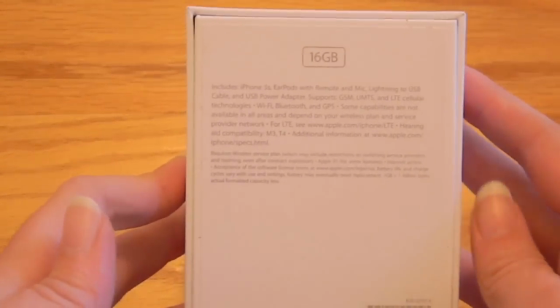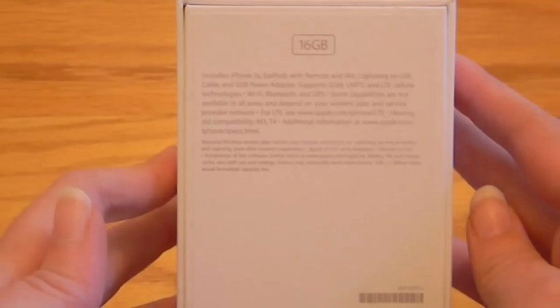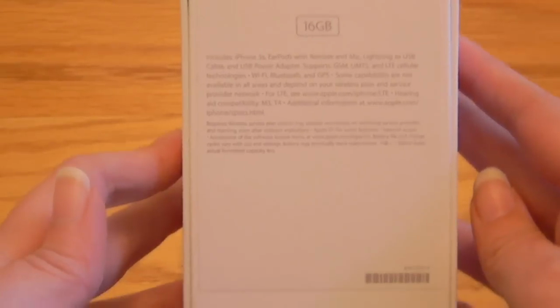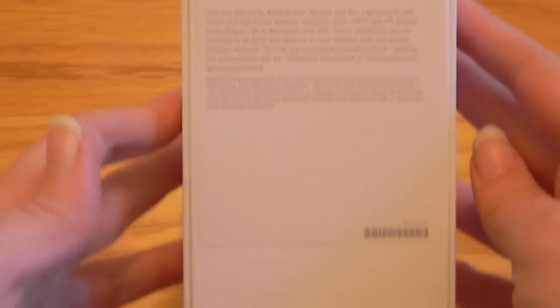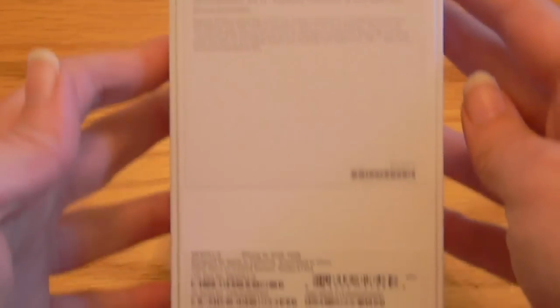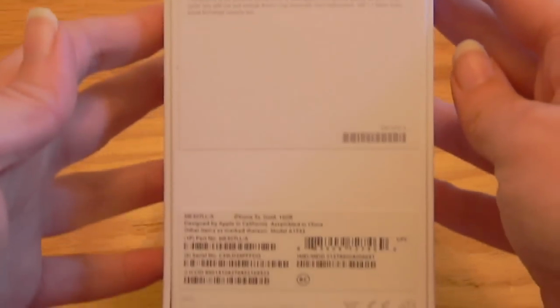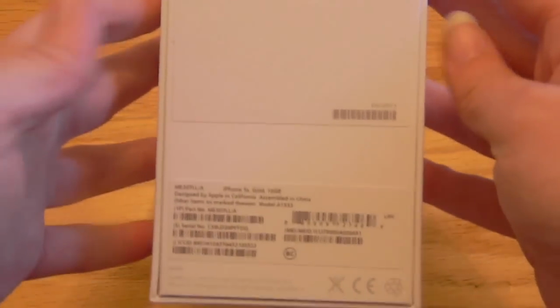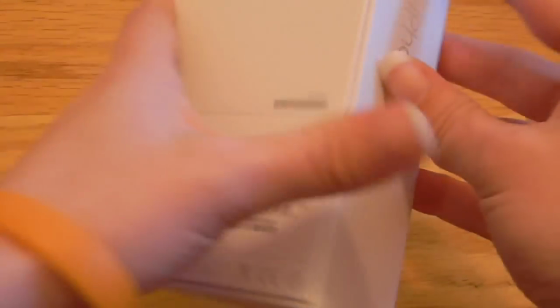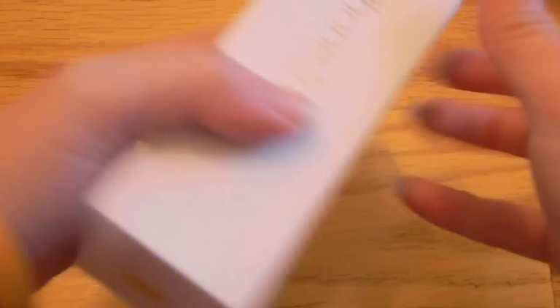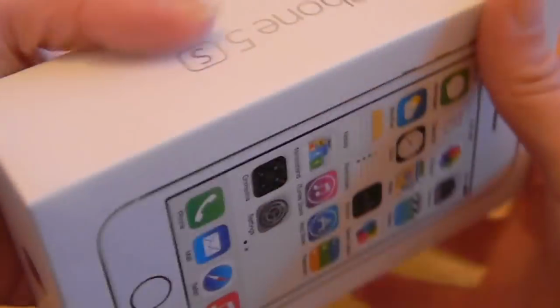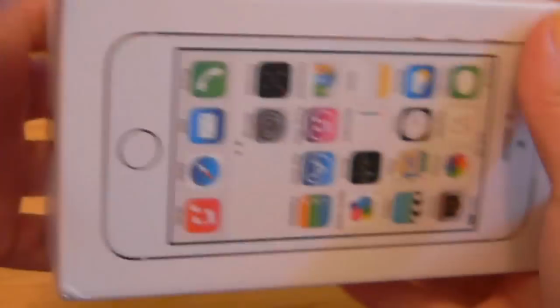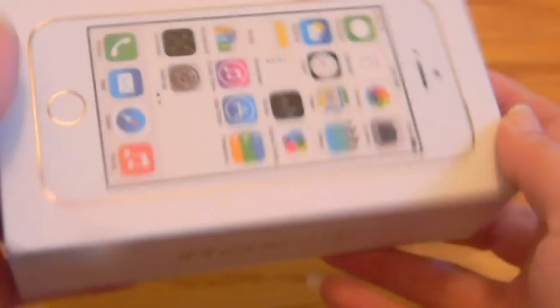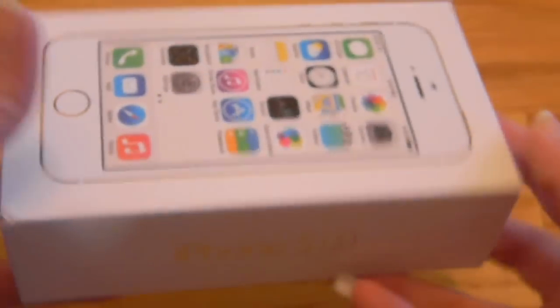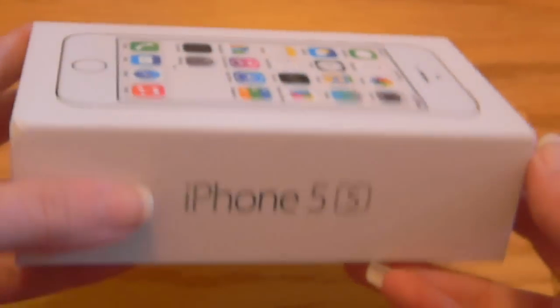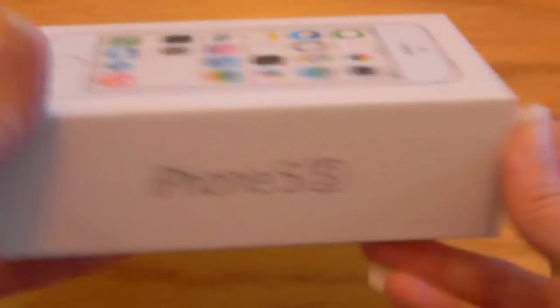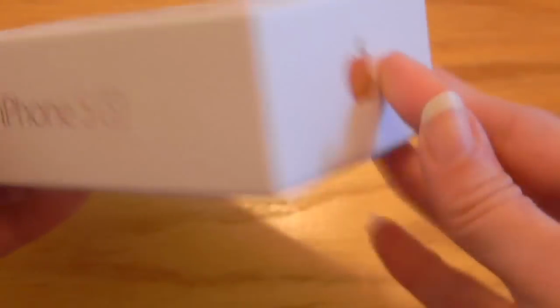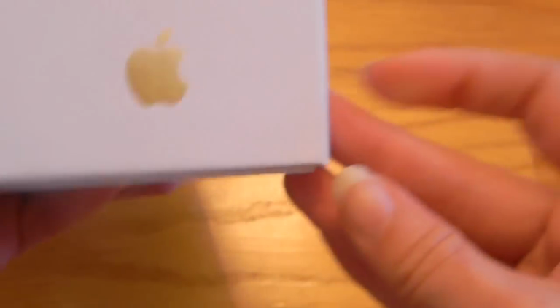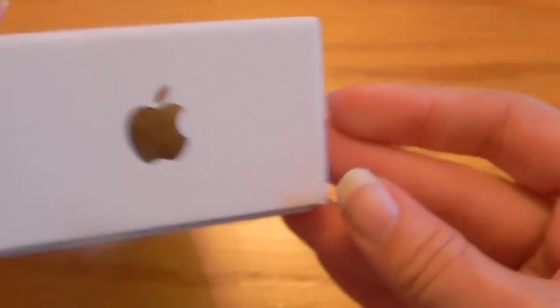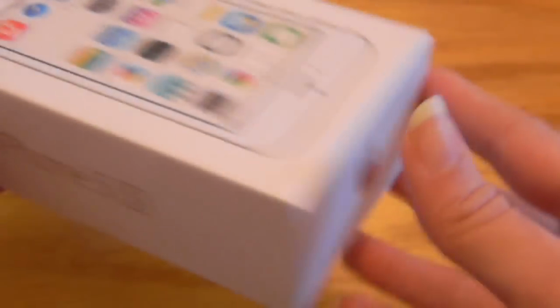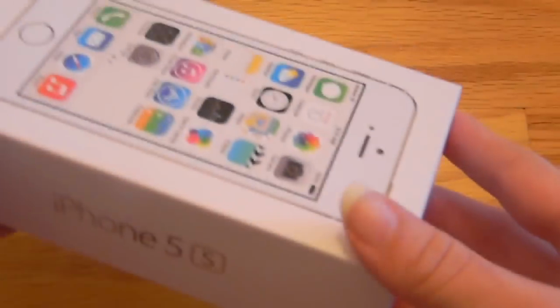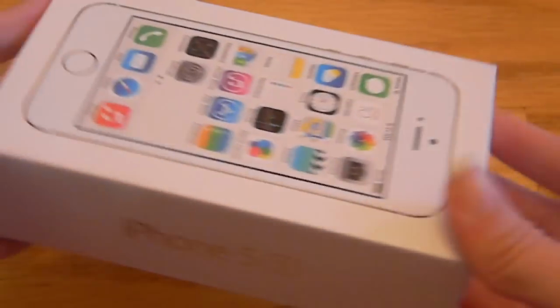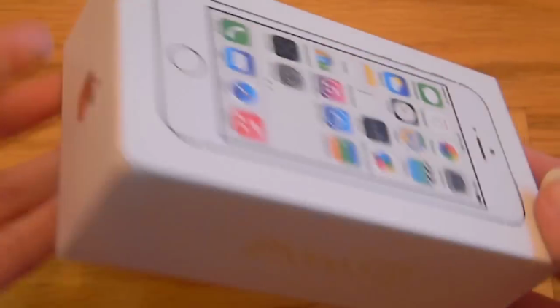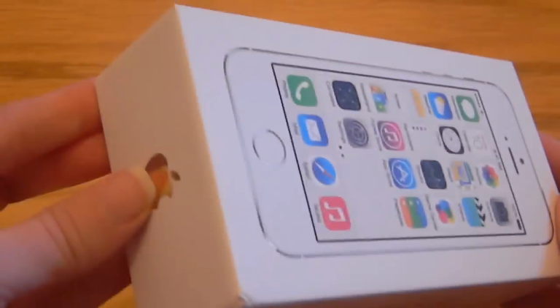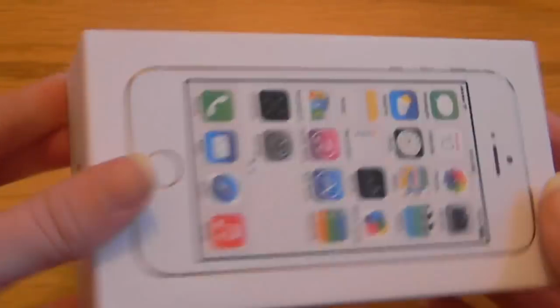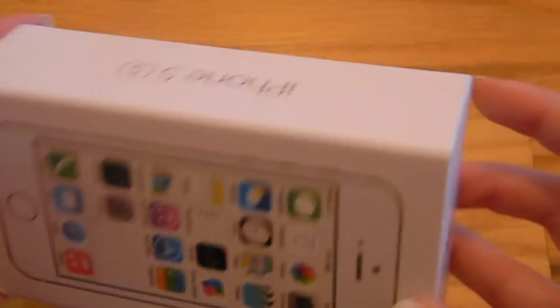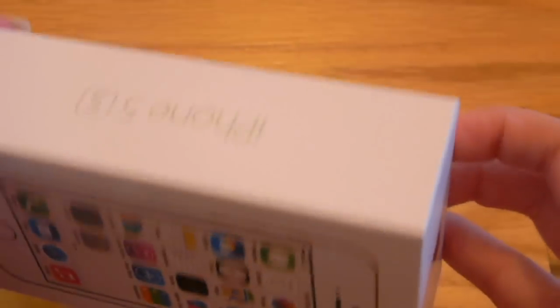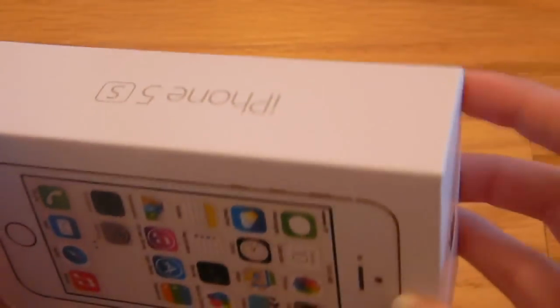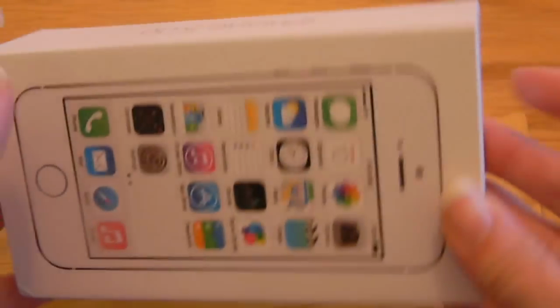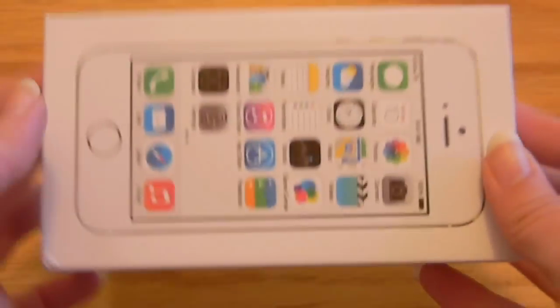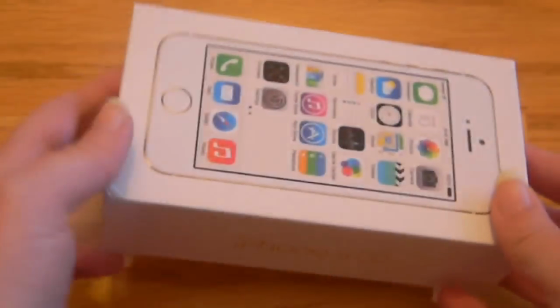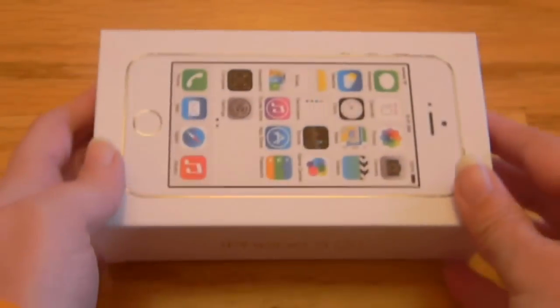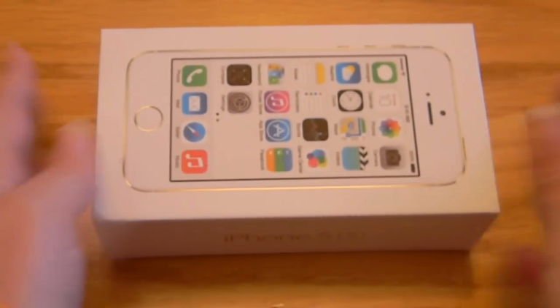You can pause and read that if you want. Here's what the box looks like. This is going to be an unboxing video. I like the white boxes, by the way.